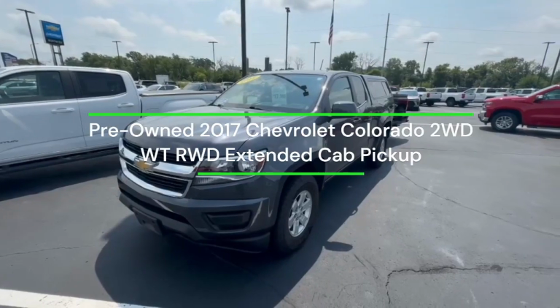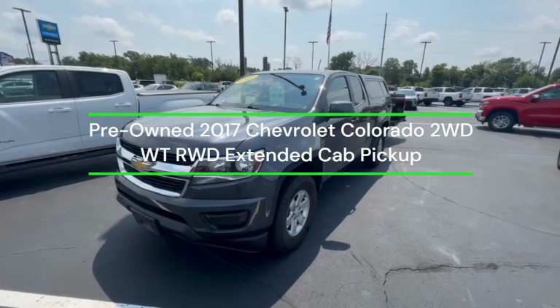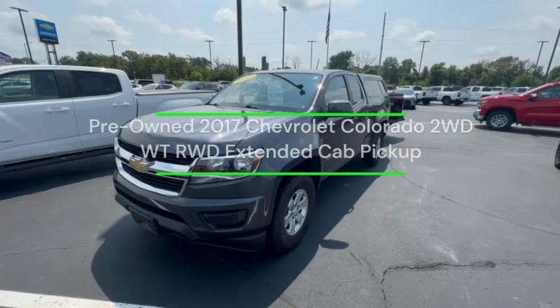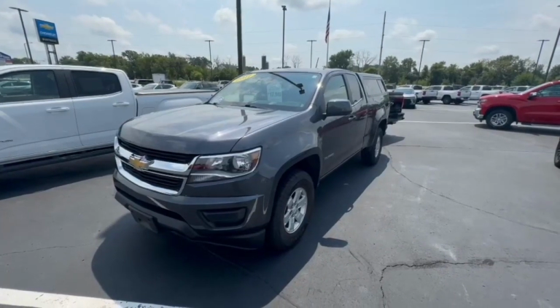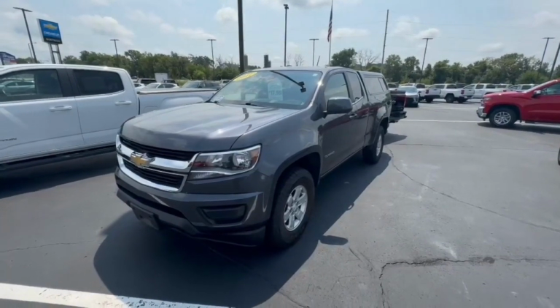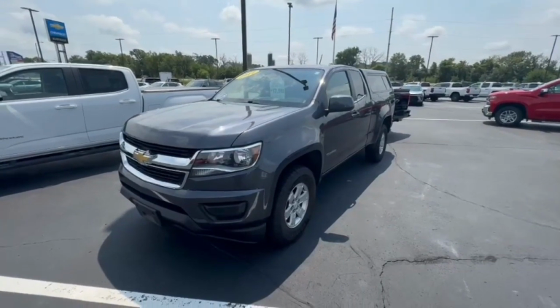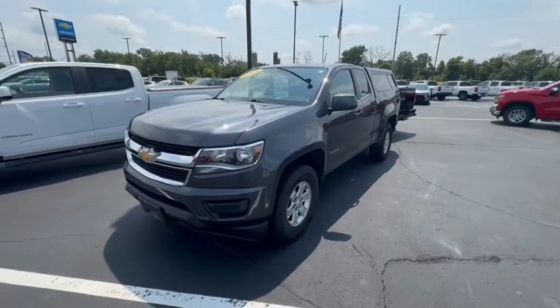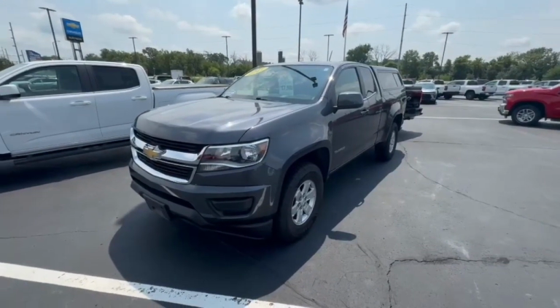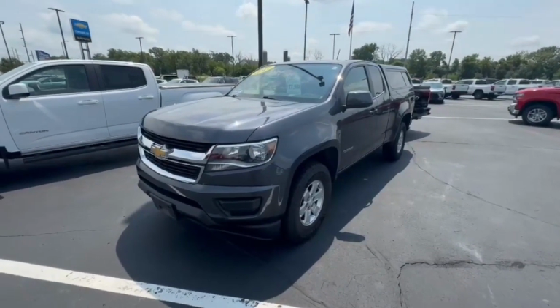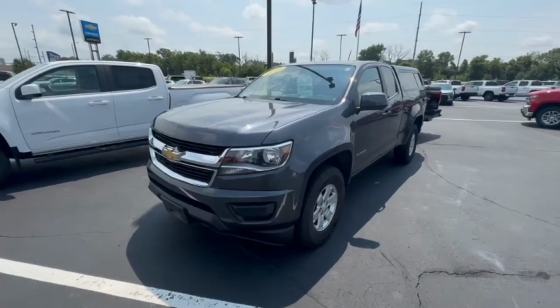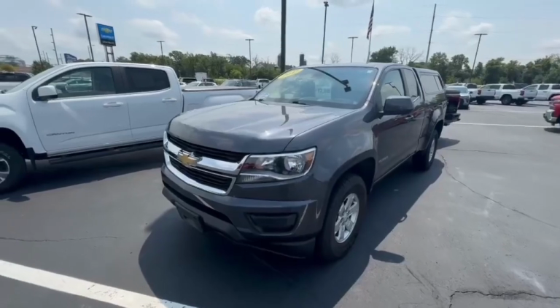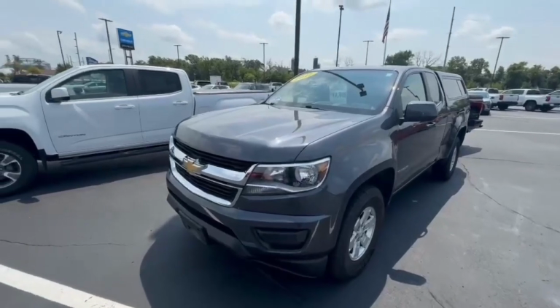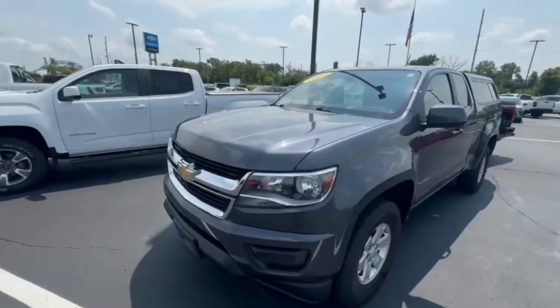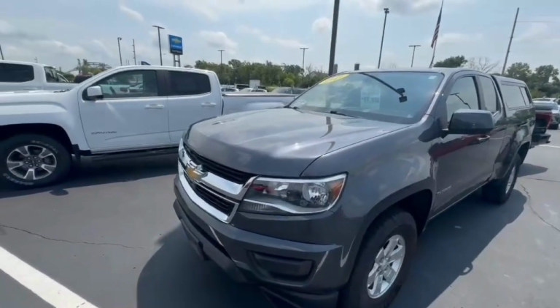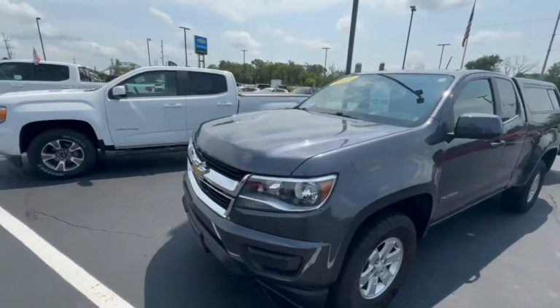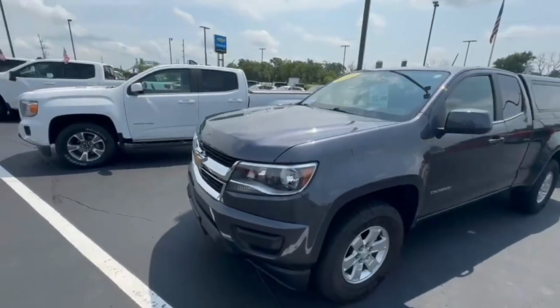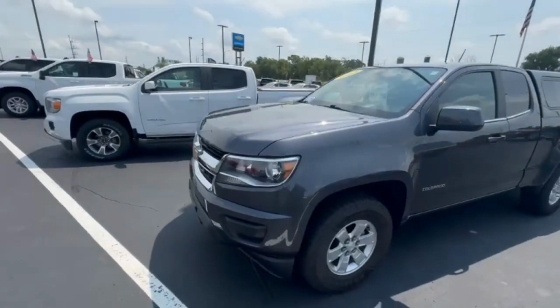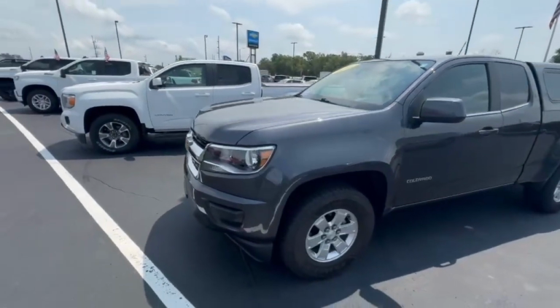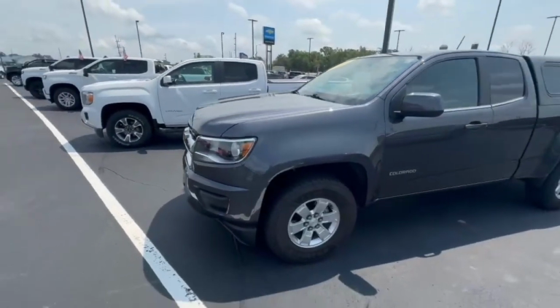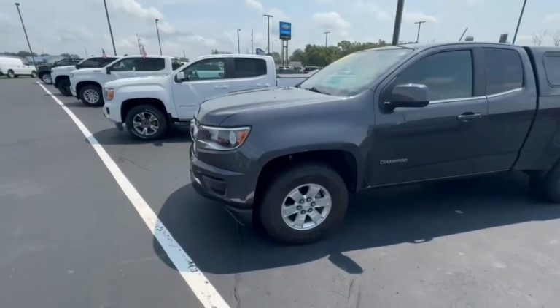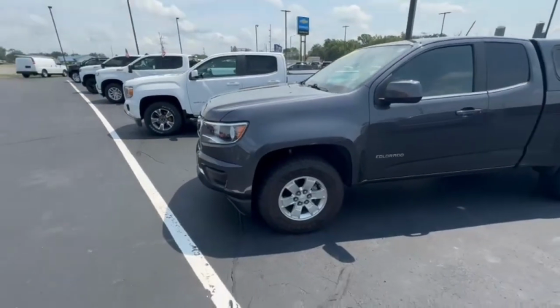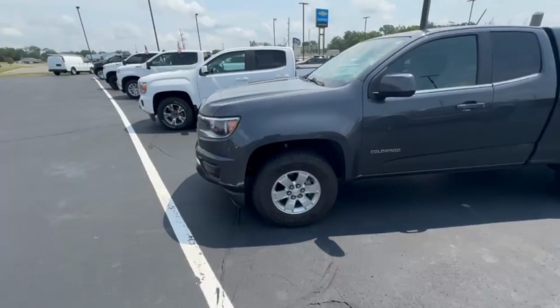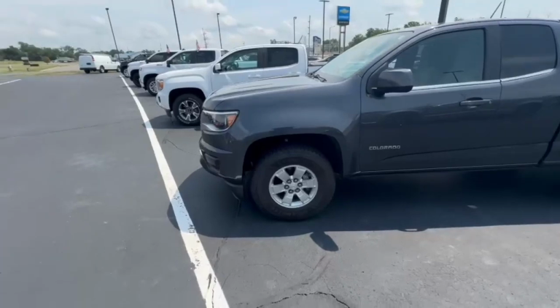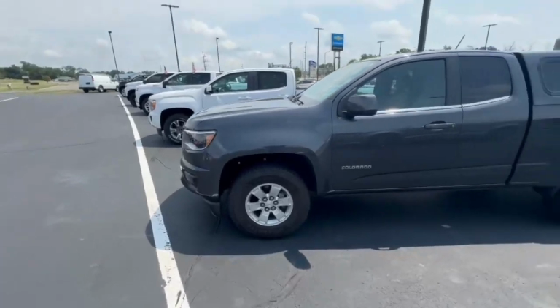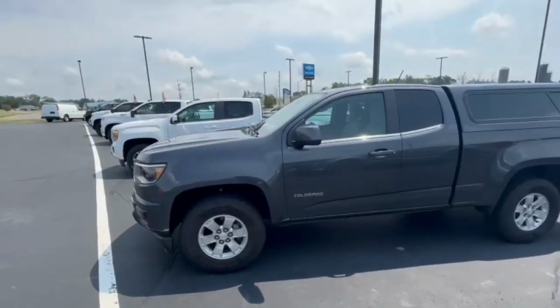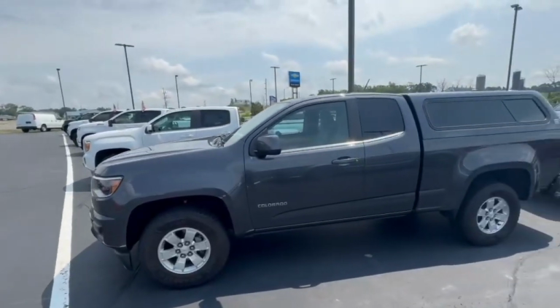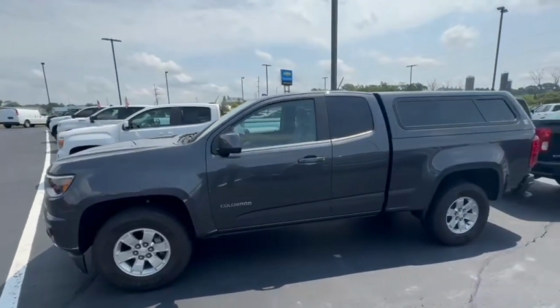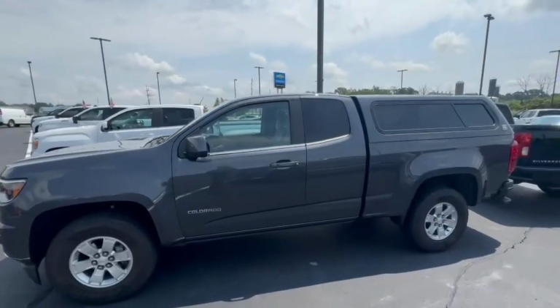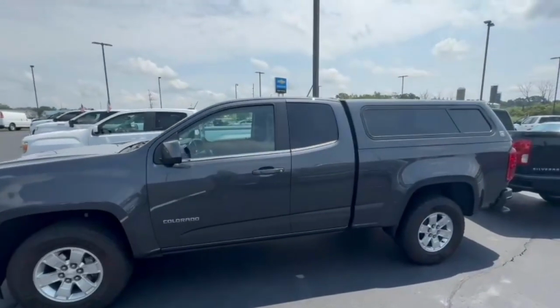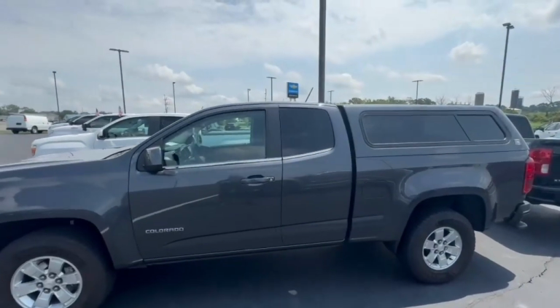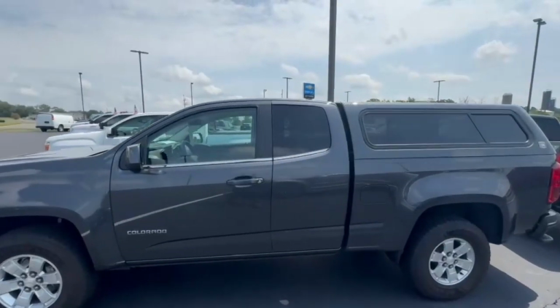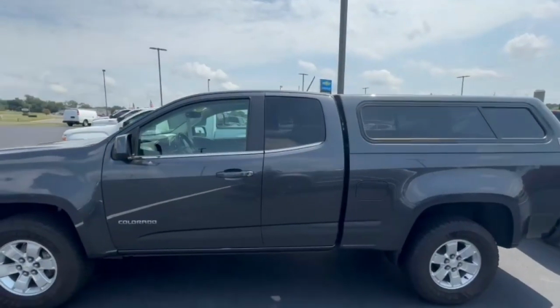Good afternoon, Dan. My name is Jared out here at Burton Chevrolet in Orfordville, just doing a quick video on our 2017 Chevy Colorado. This thing is actually in really clean condition — it was a one owner.